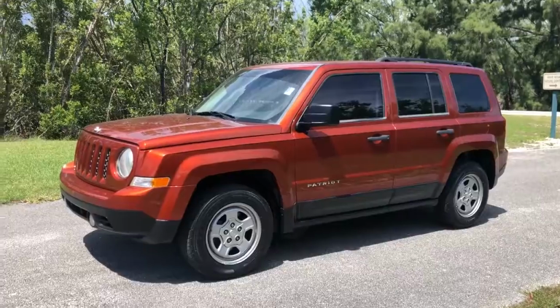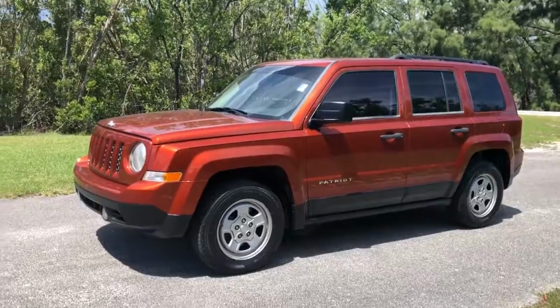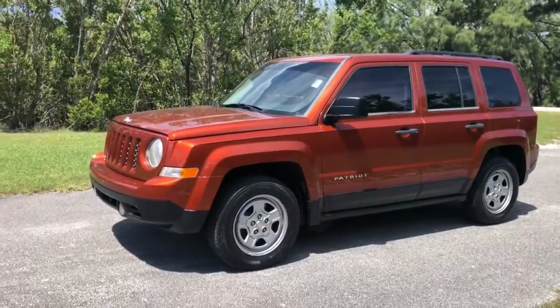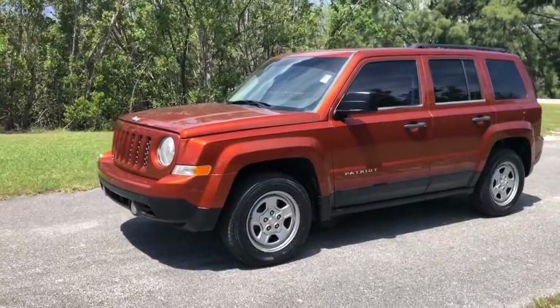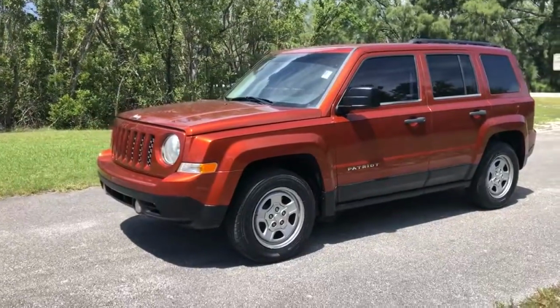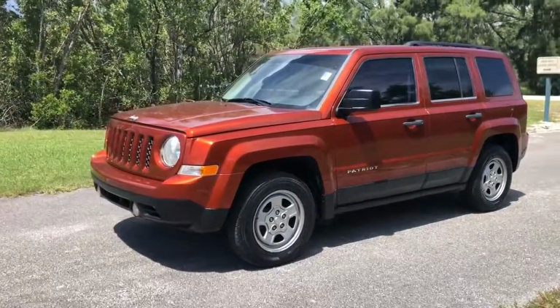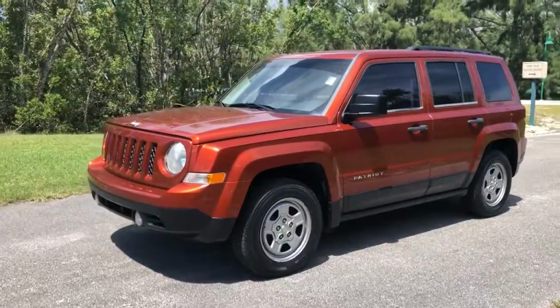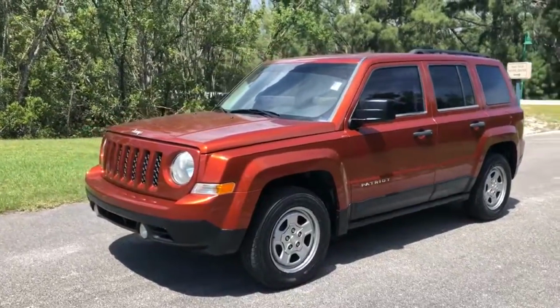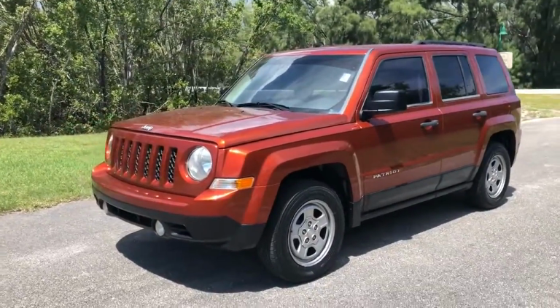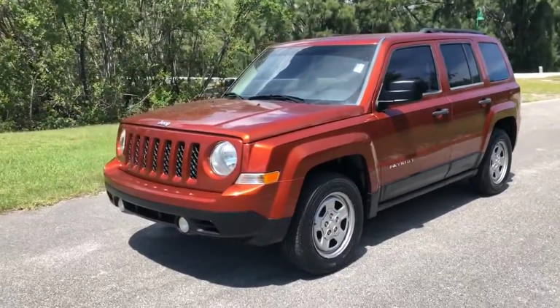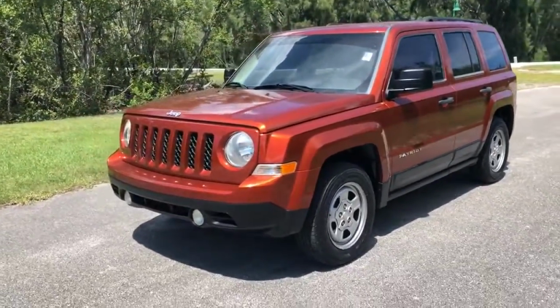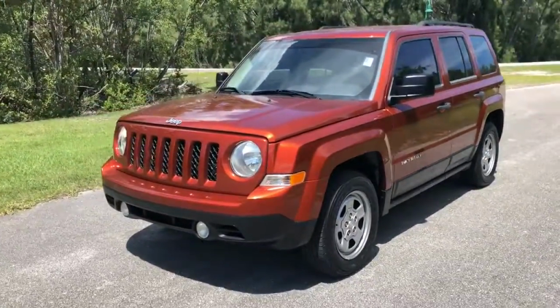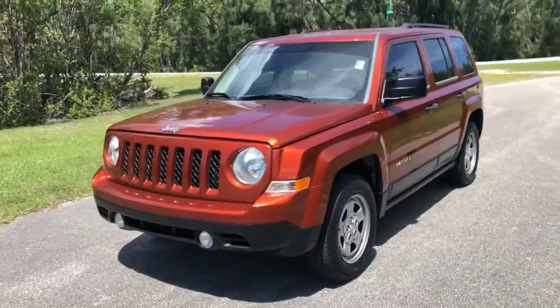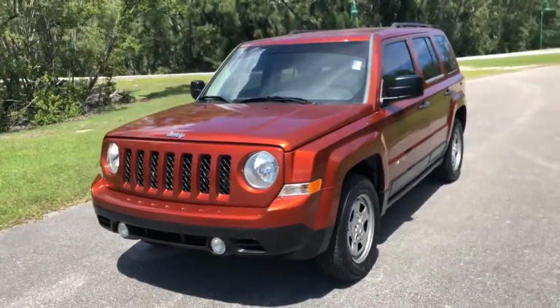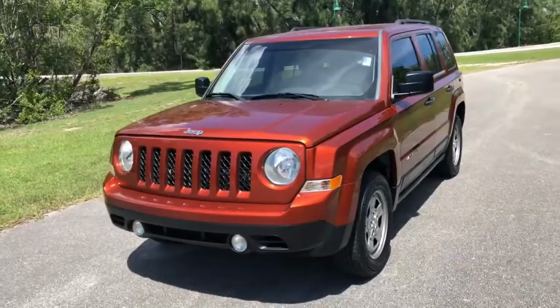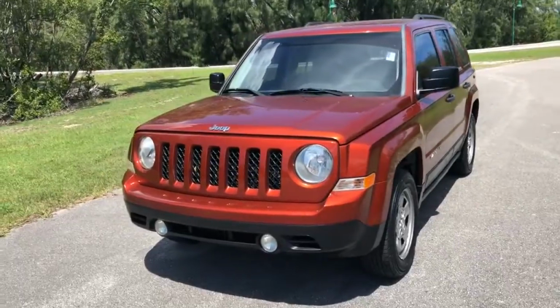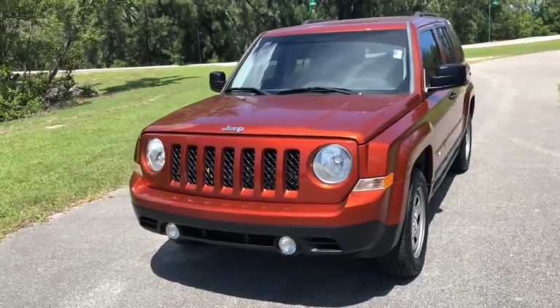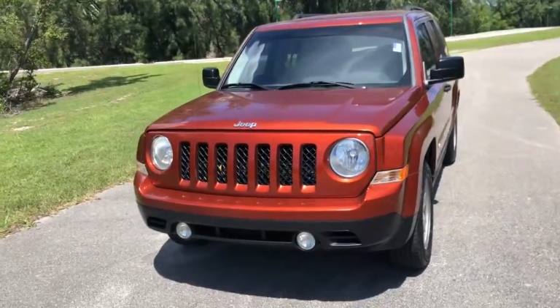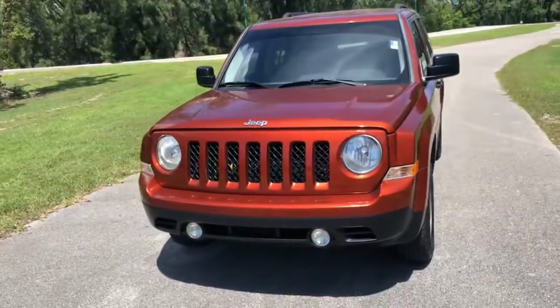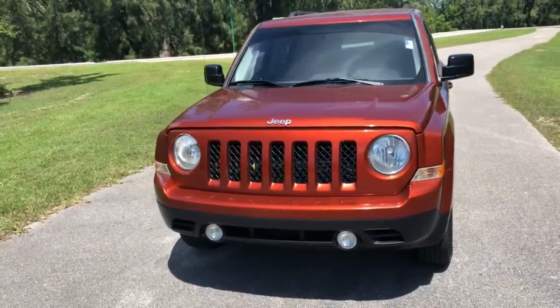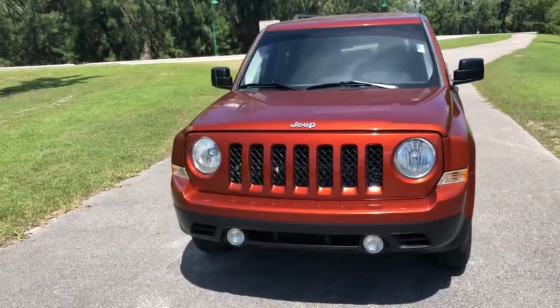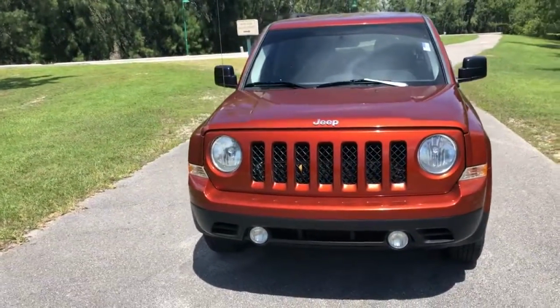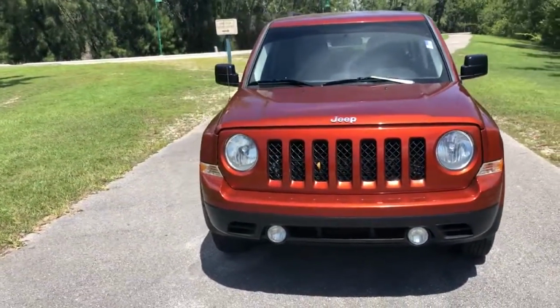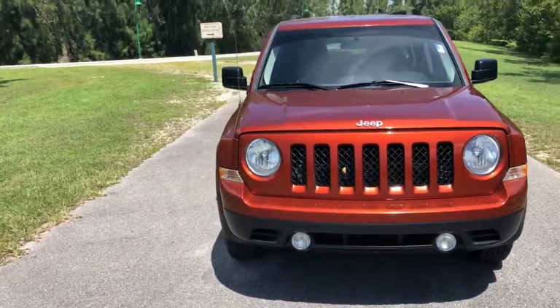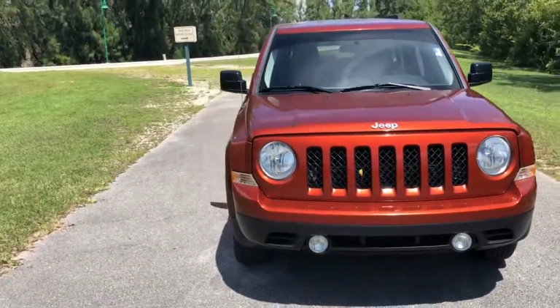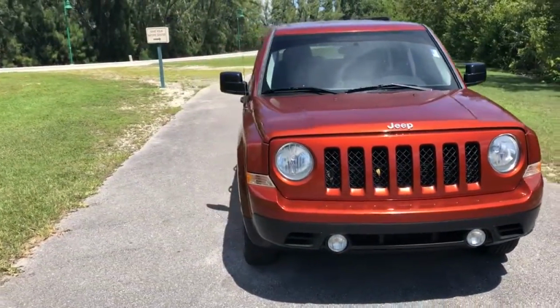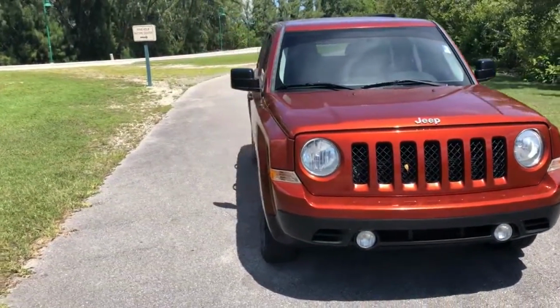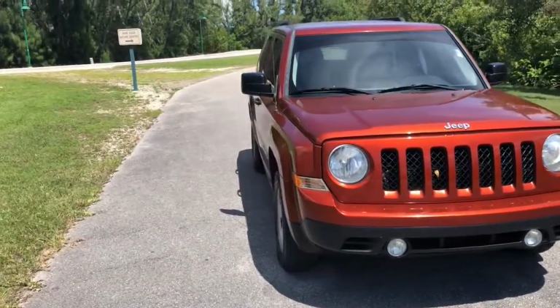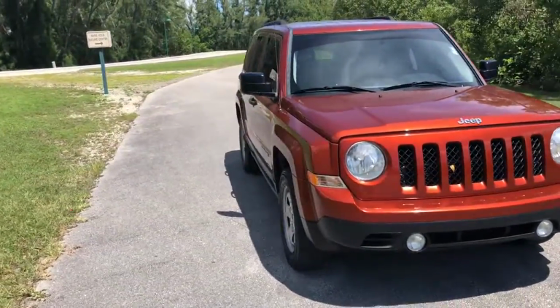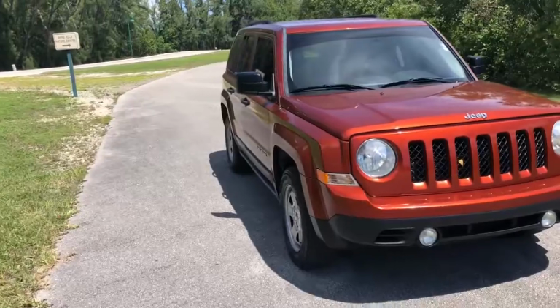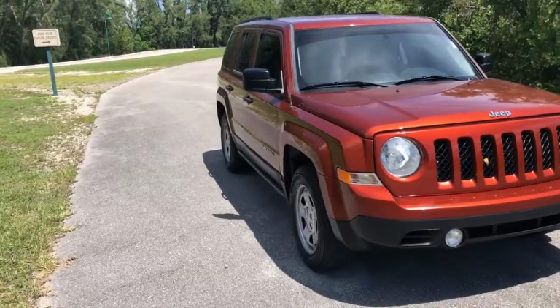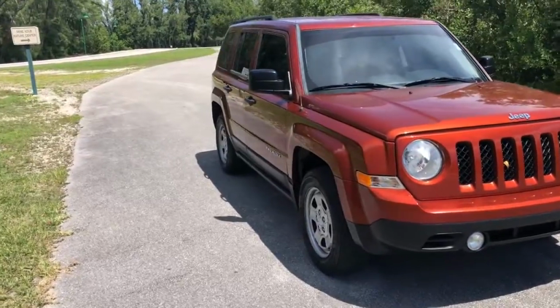This is a 2012 Jeep Patriot. This is a Carfax certified truck, one owner. It only has 48,000 miles.